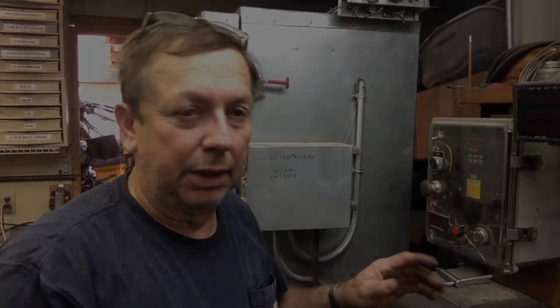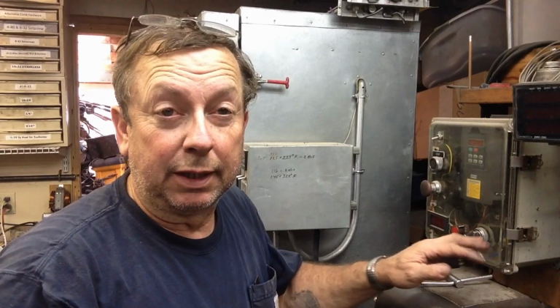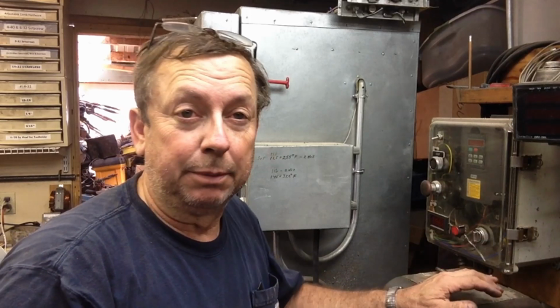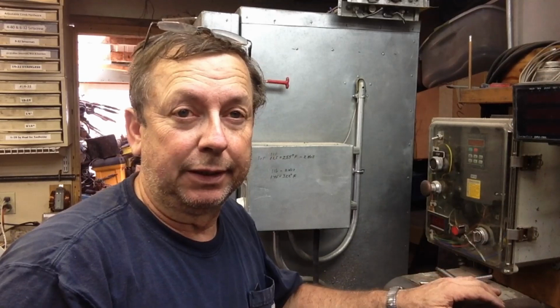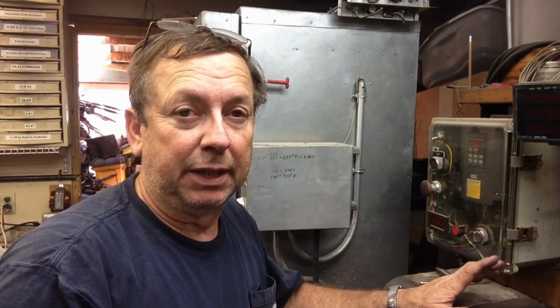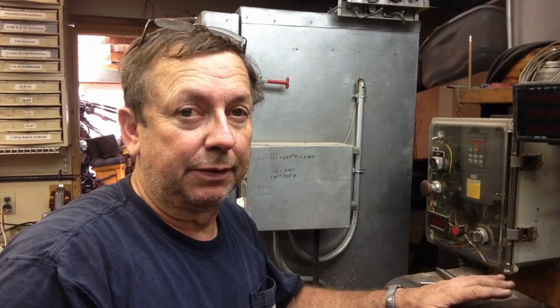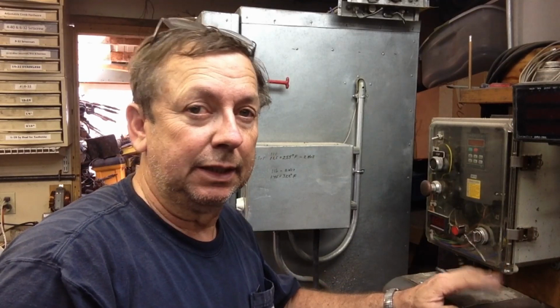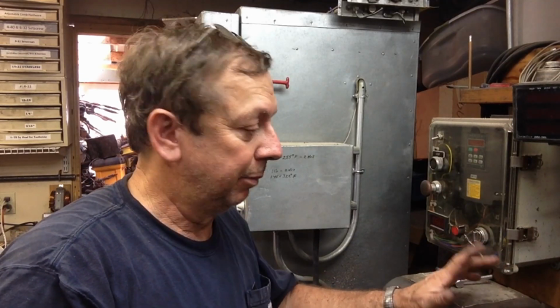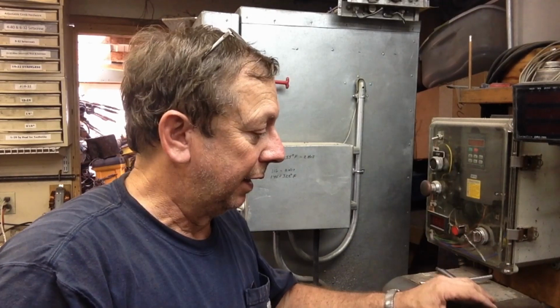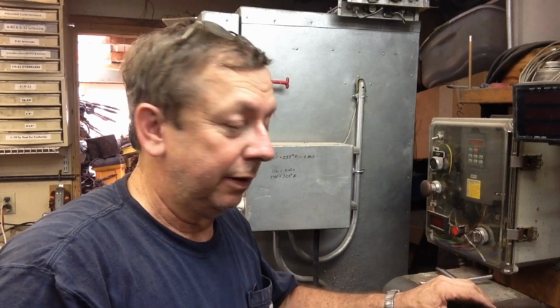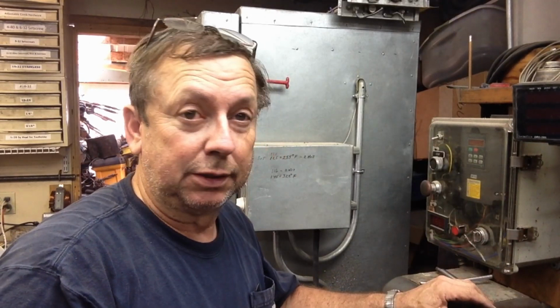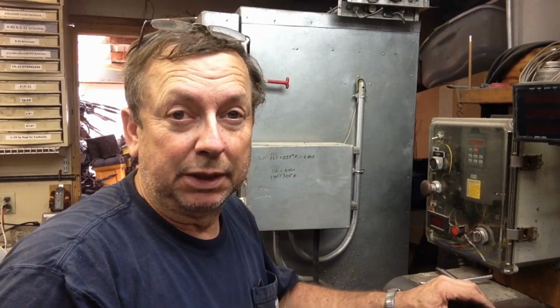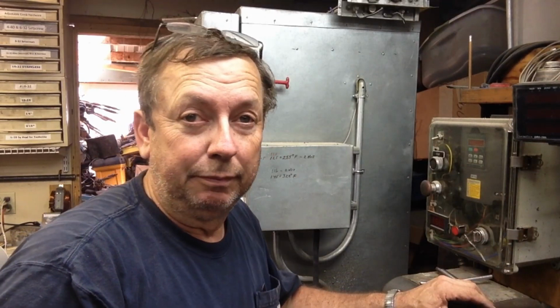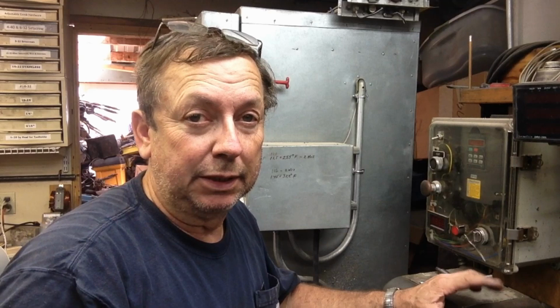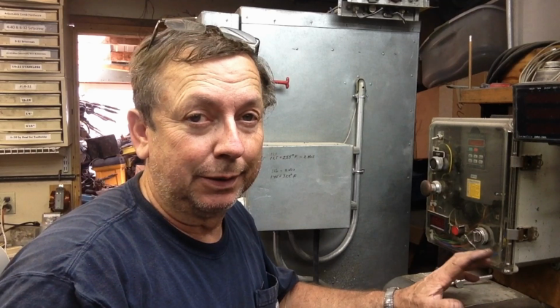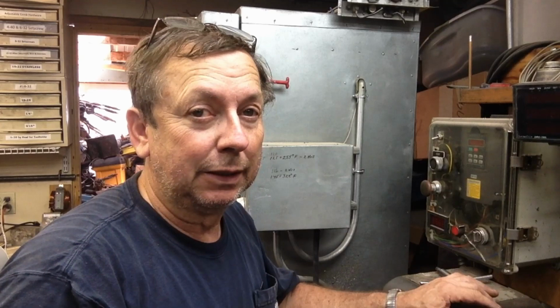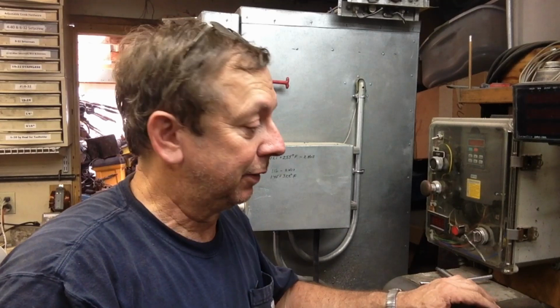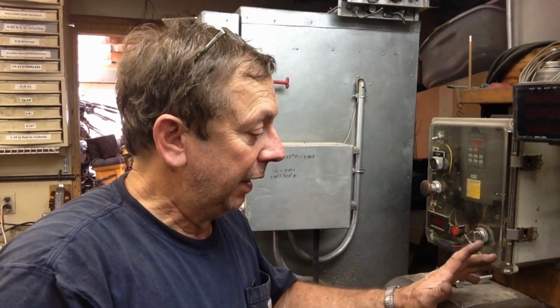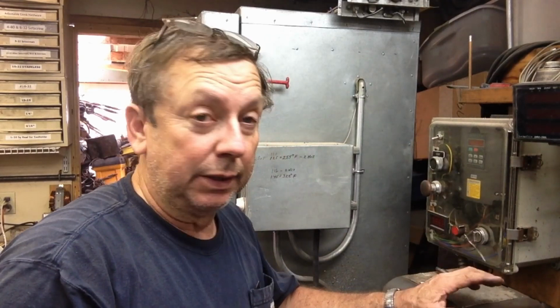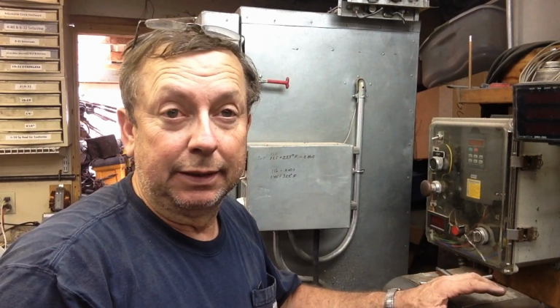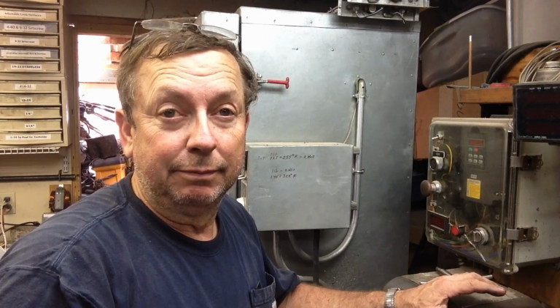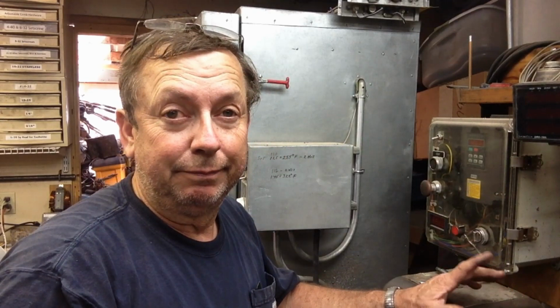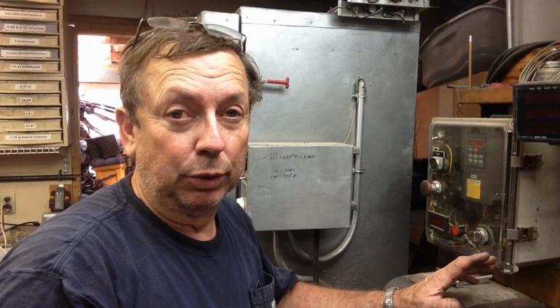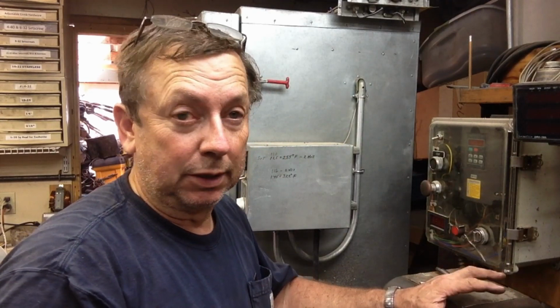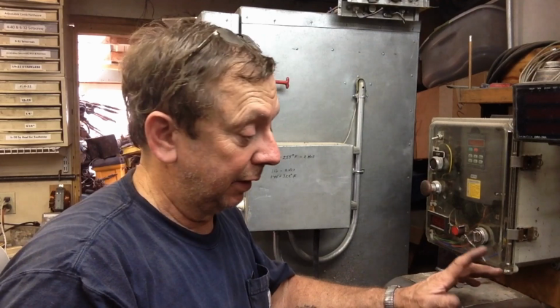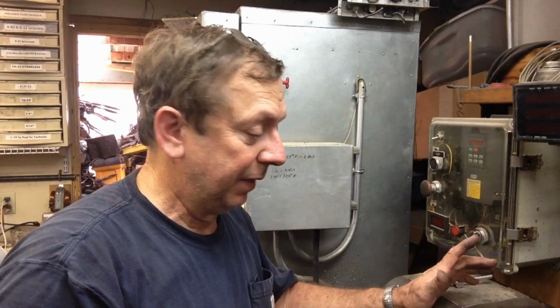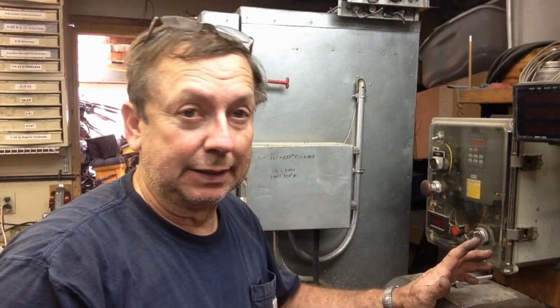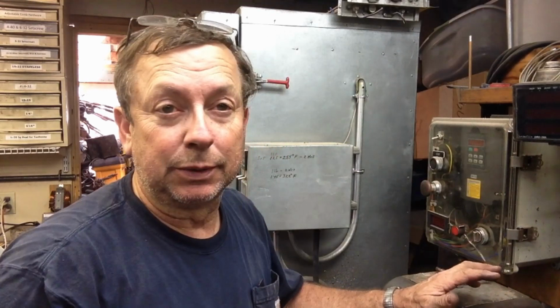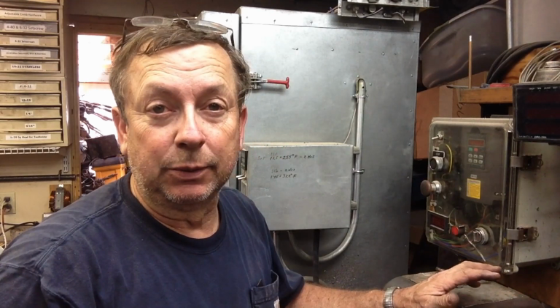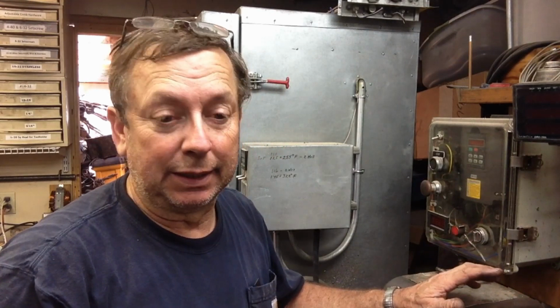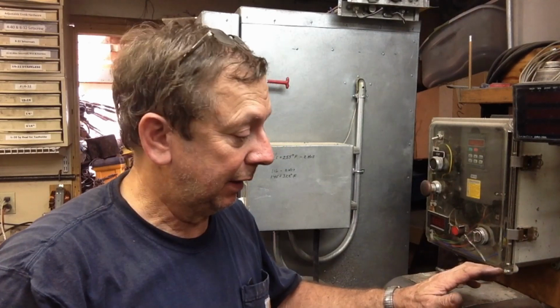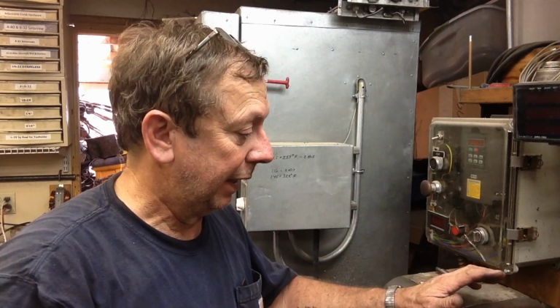Monday morning and I'm out here playing in the shop. I had some stuff I had to get done today but I had this chuck sitting on my bench, so I had to clear it off. I hadn't really intended on doing any work on this today, but since it was kind of in the way I thought I'd get it out.